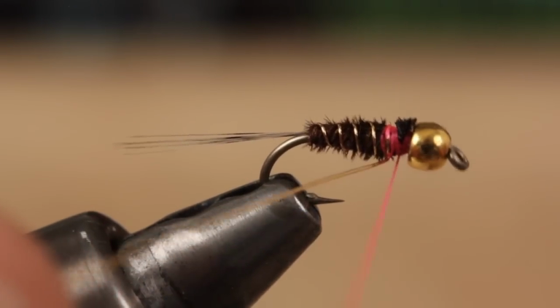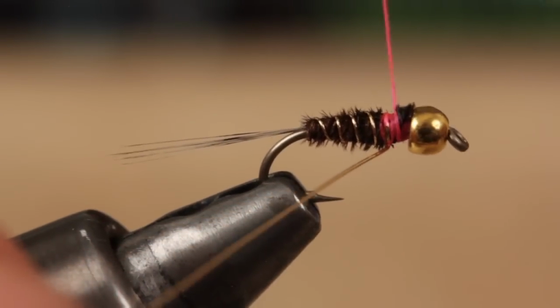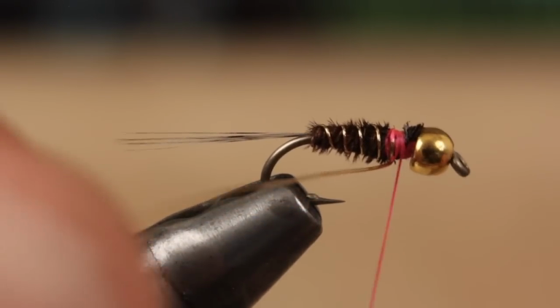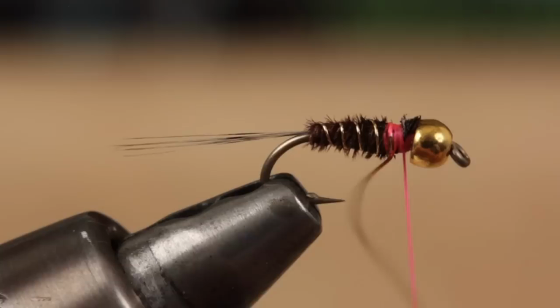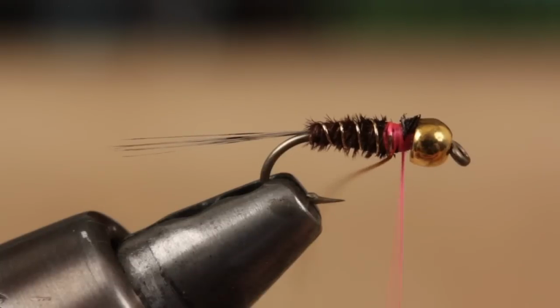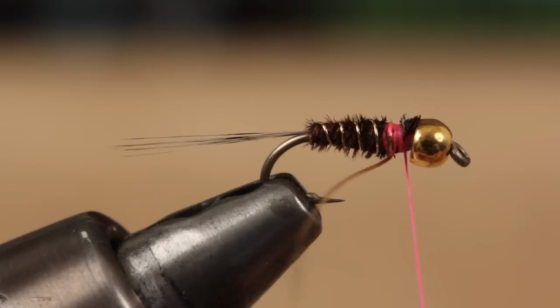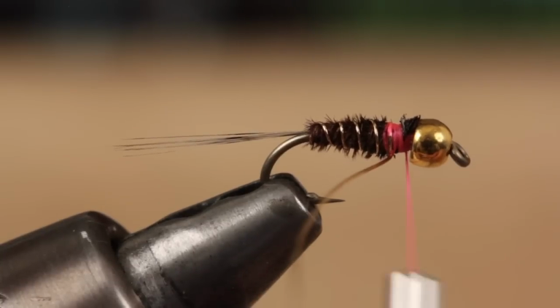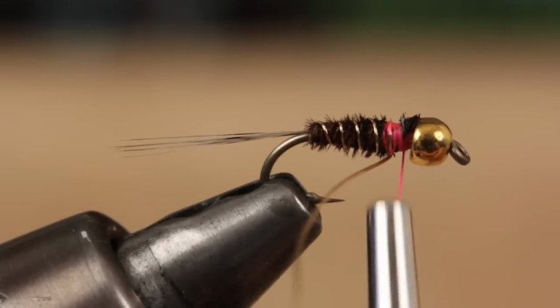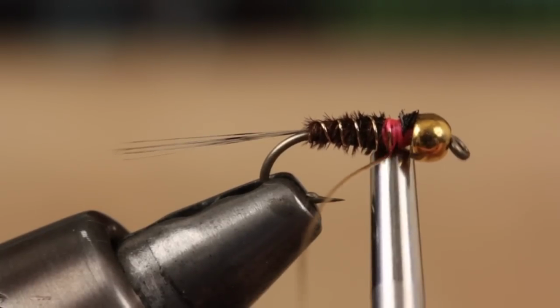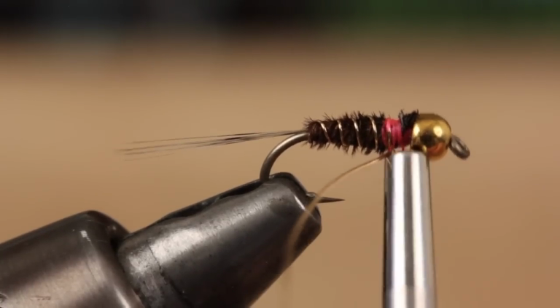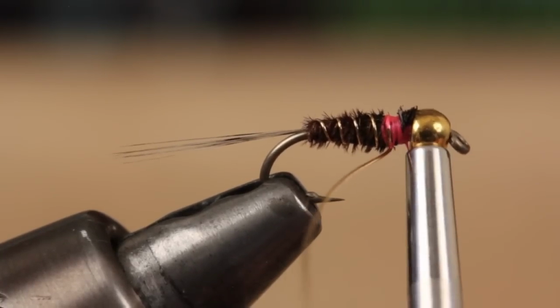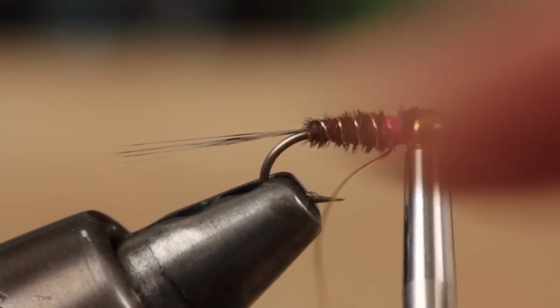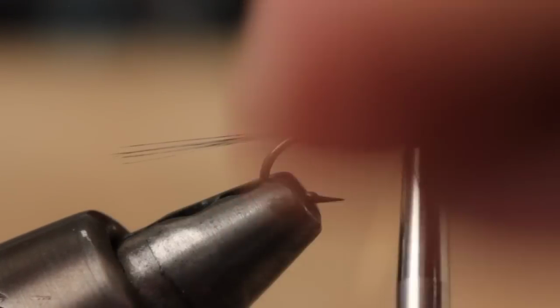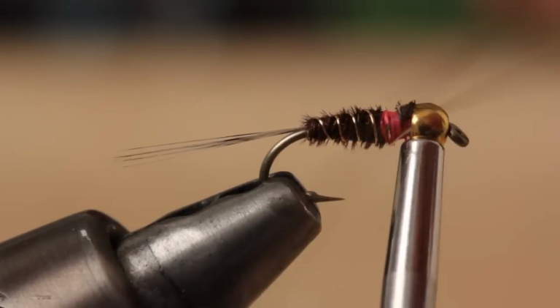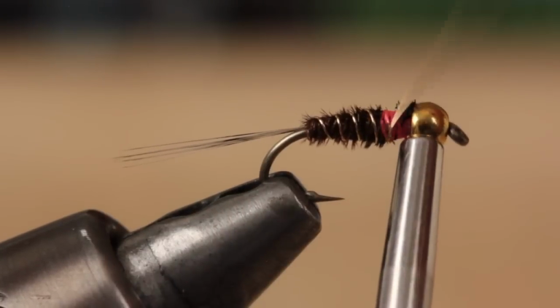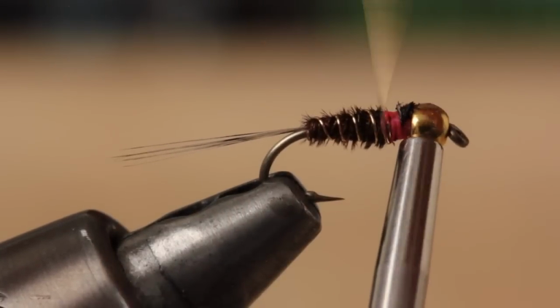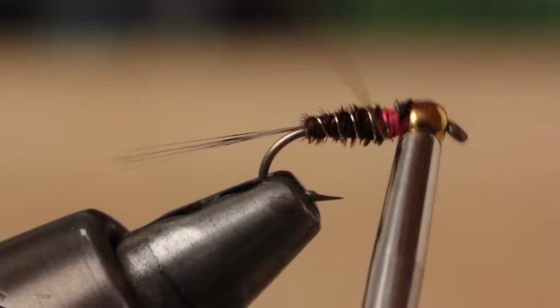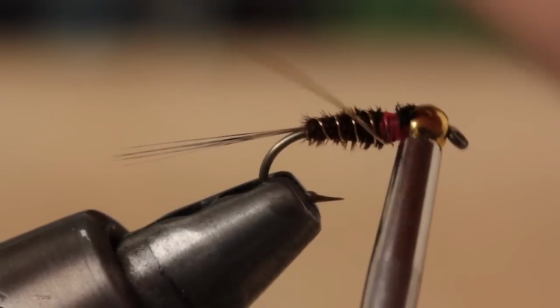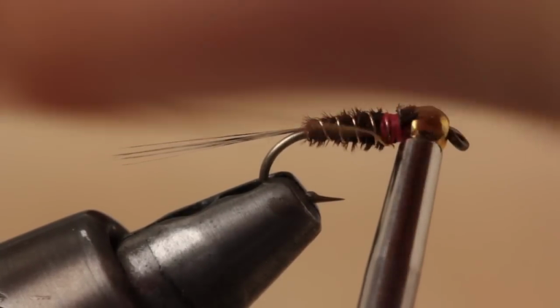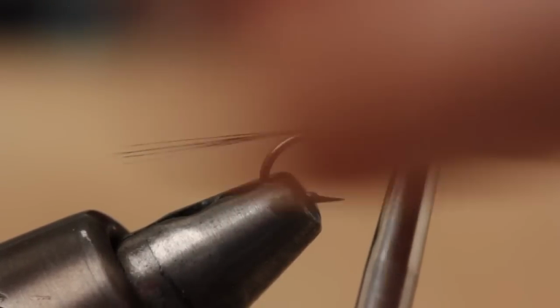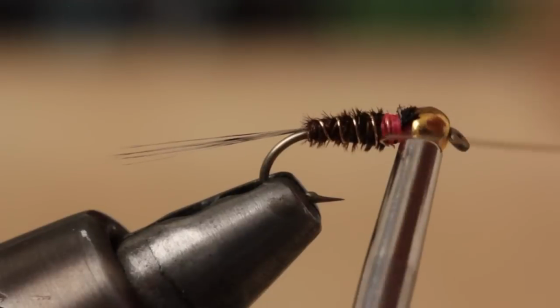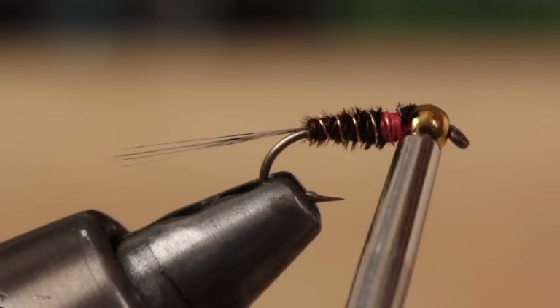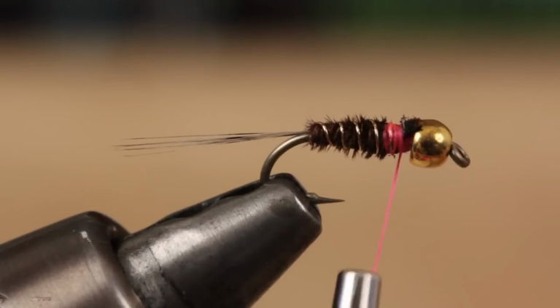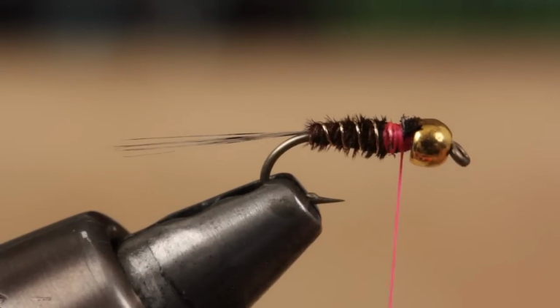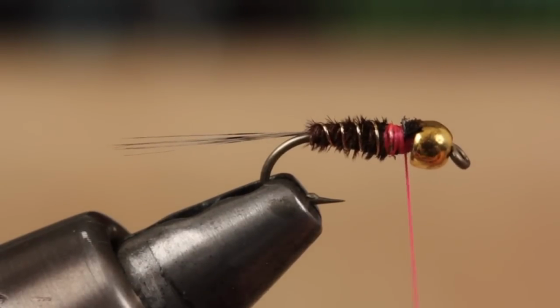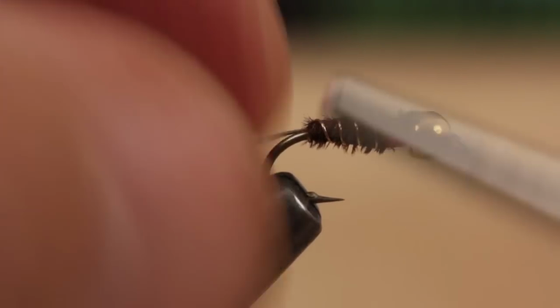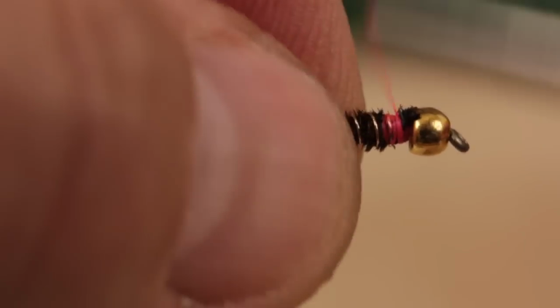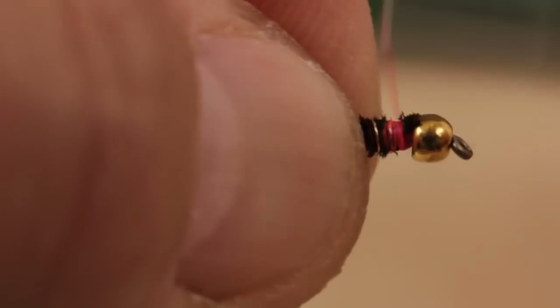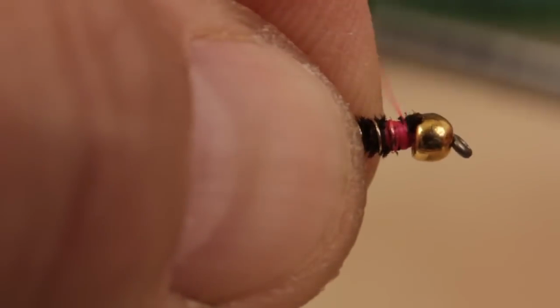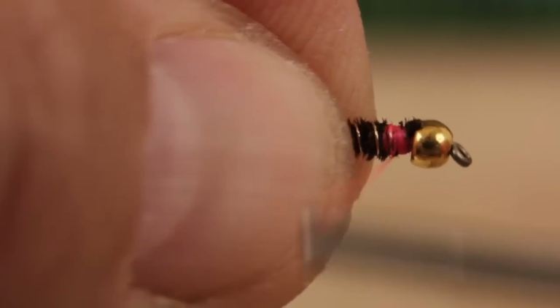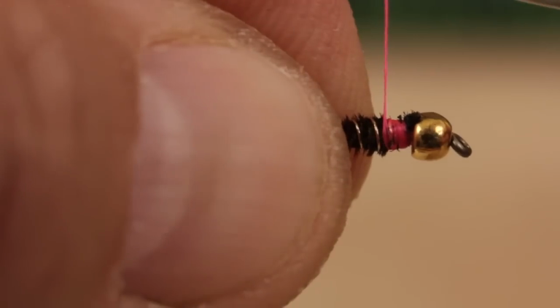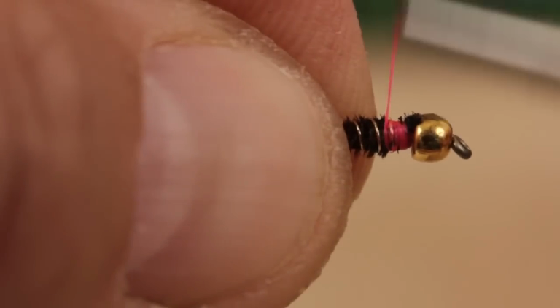Doing this isn't absolutely necessary, but it makes for an extremely durable fly. Using the tip of your bobbin as a brace, helicopter the wire off close and then position your tying thread at the start of the abdomen.